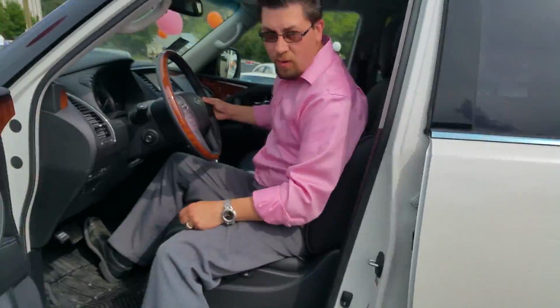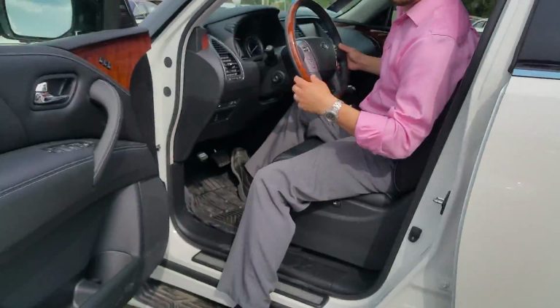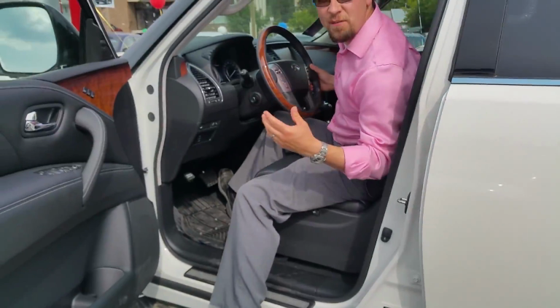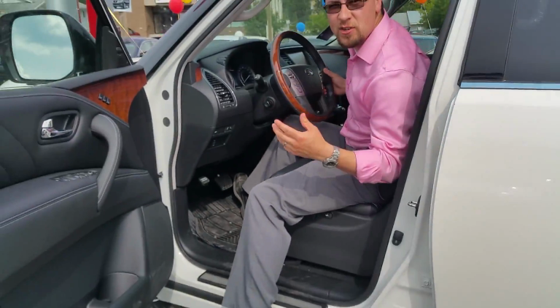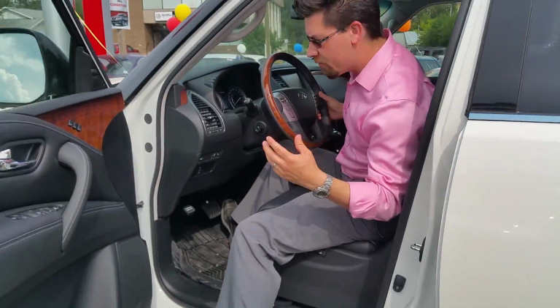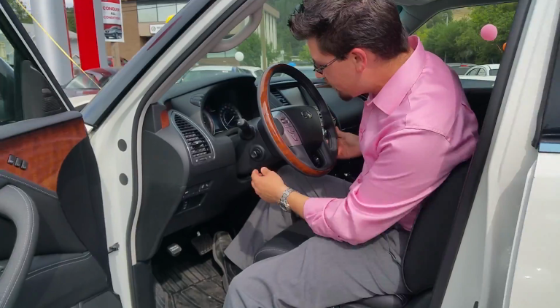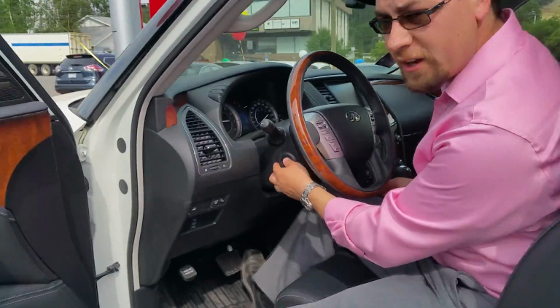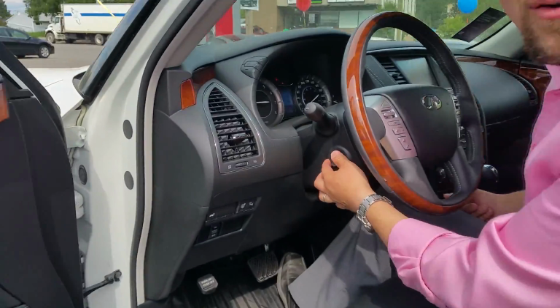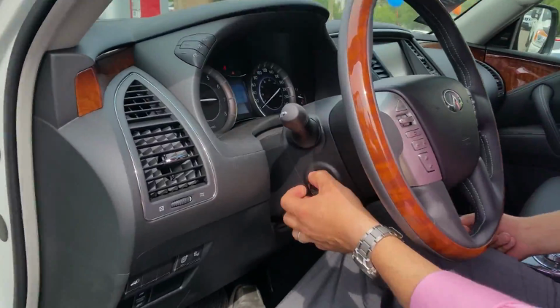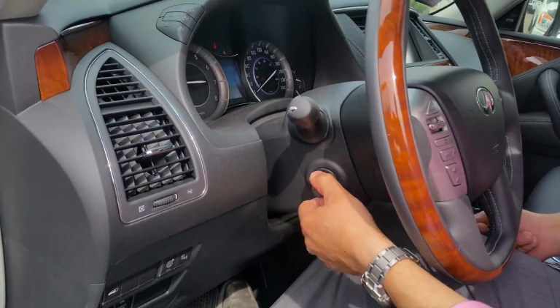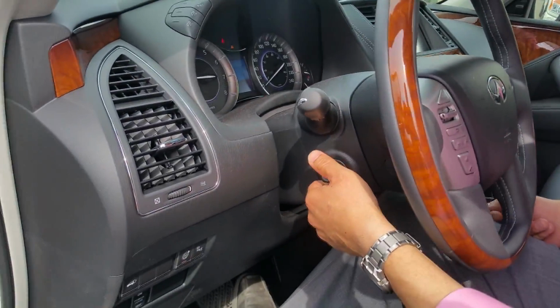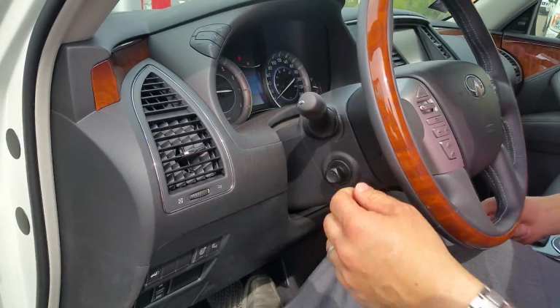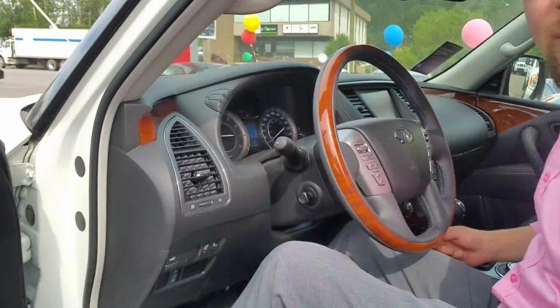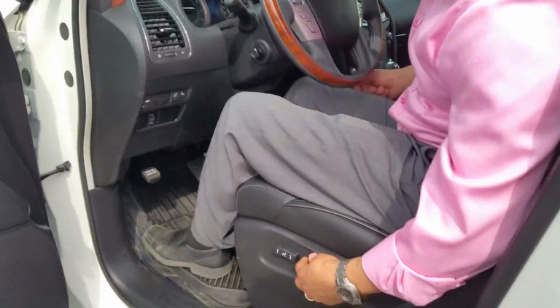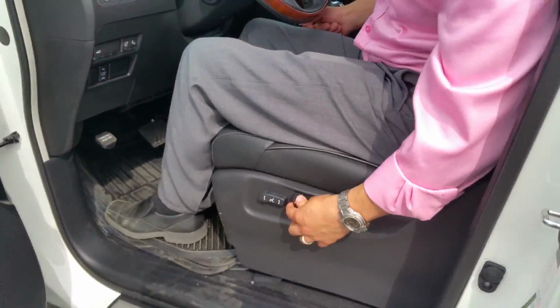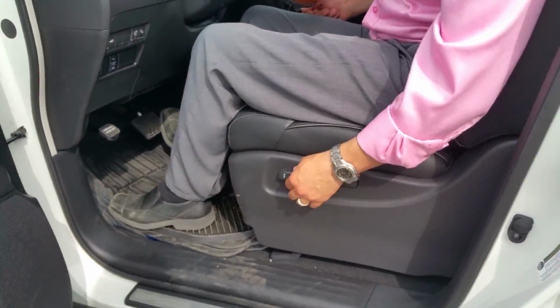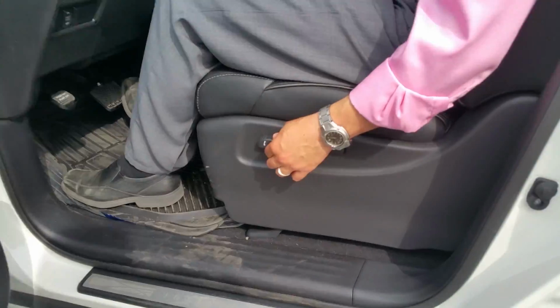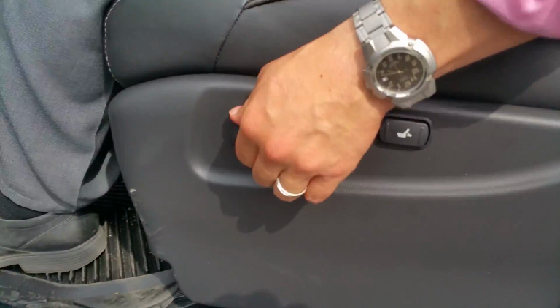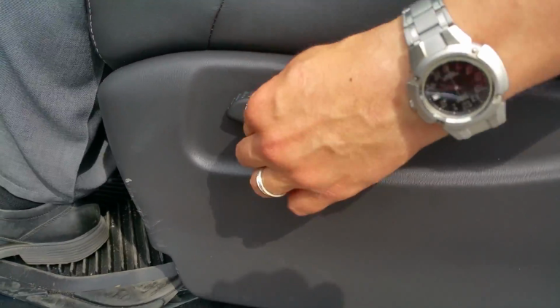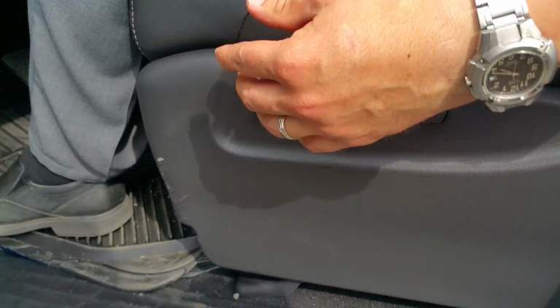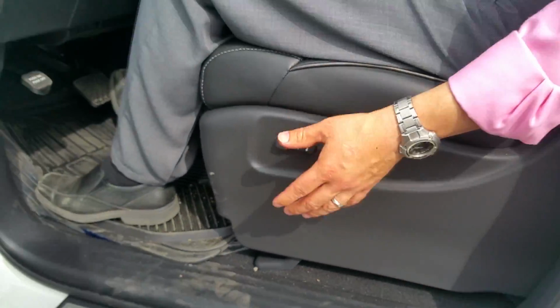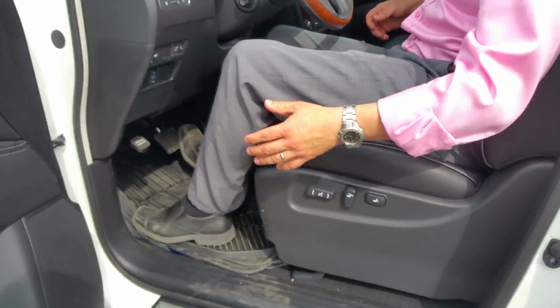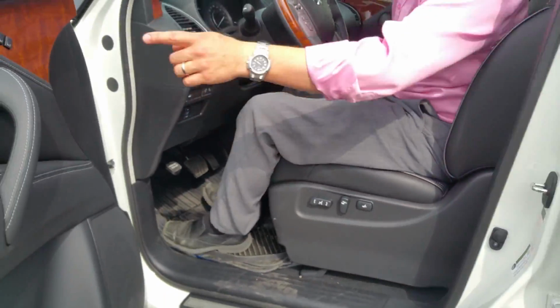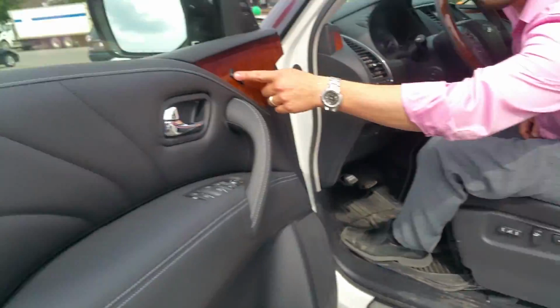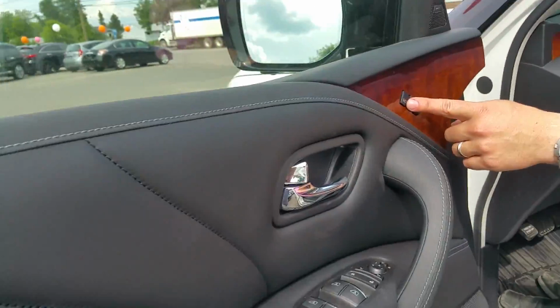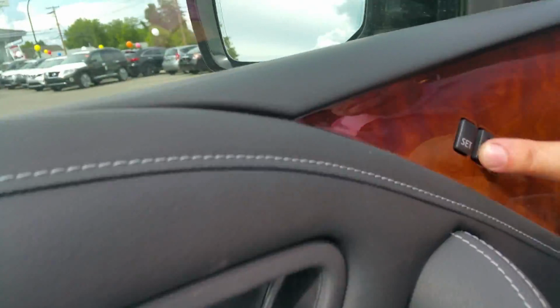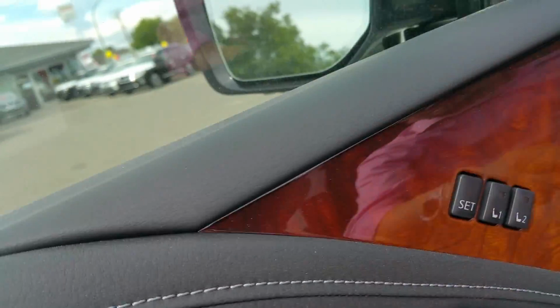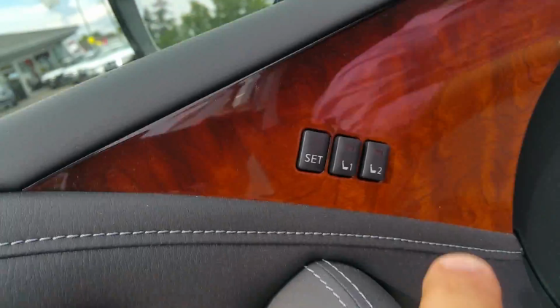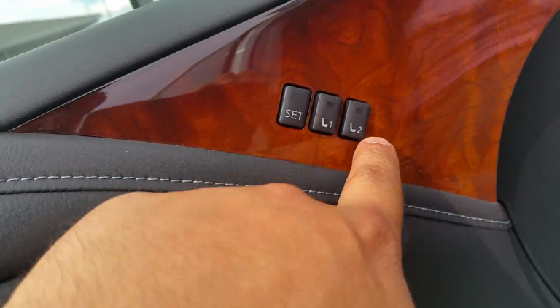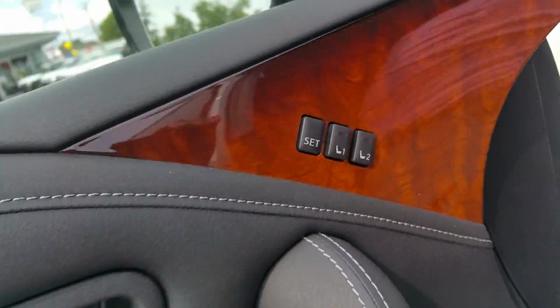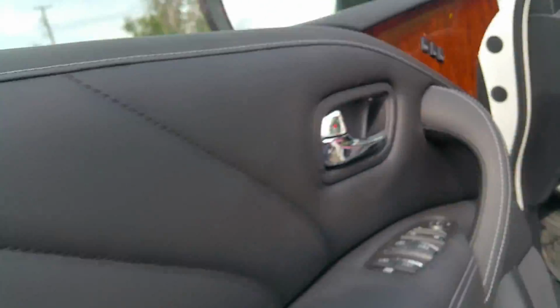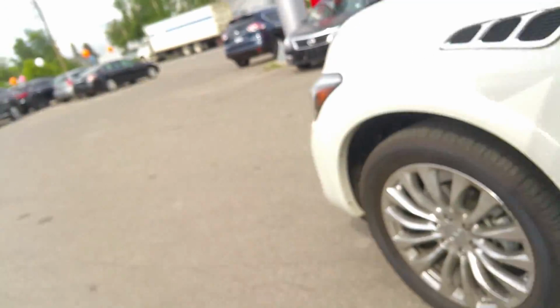Tons of comfort features here — you'll always be comfortable with this power telescopic and tilt, power seats eight-way adjustable, up, down, tilt — does everything you need, as well as custom seat settings, one and two, for you and her.